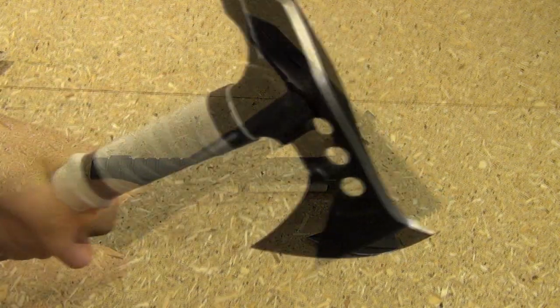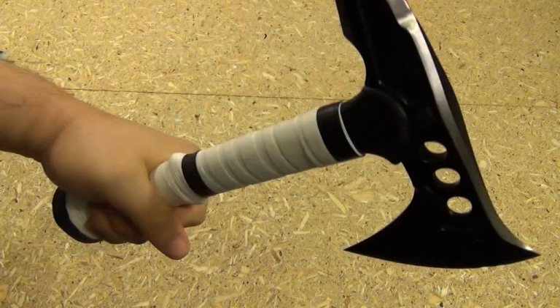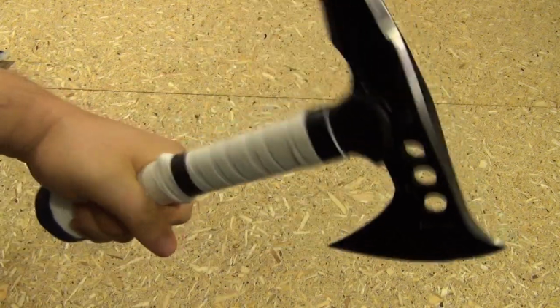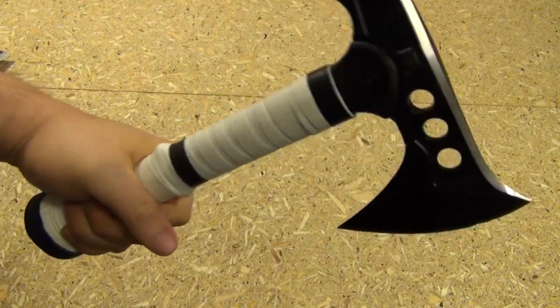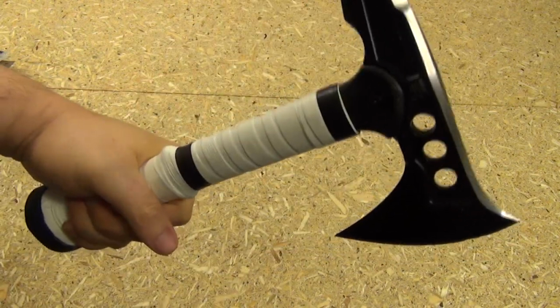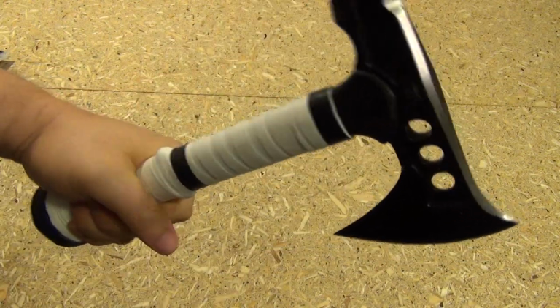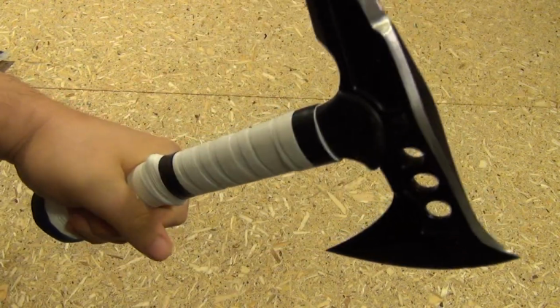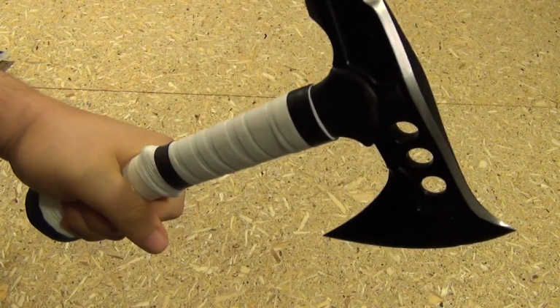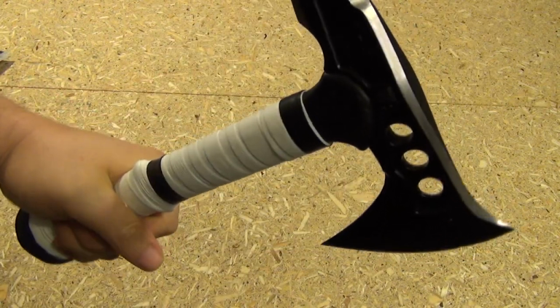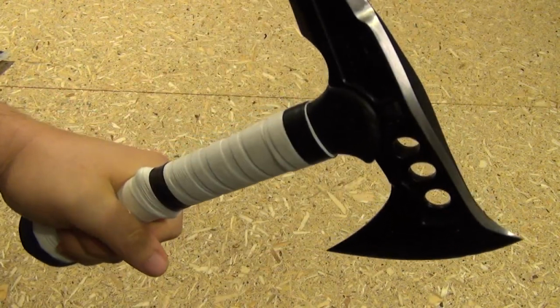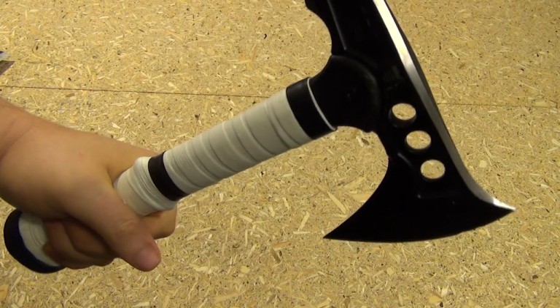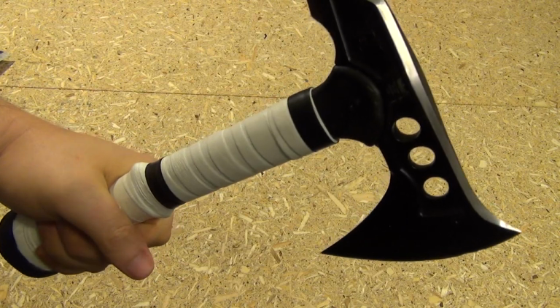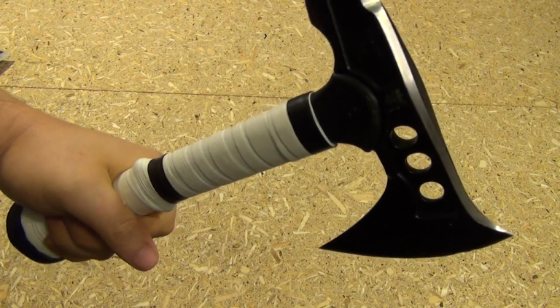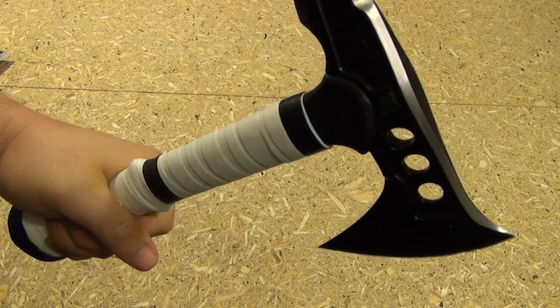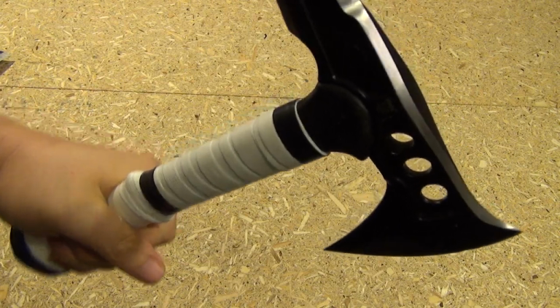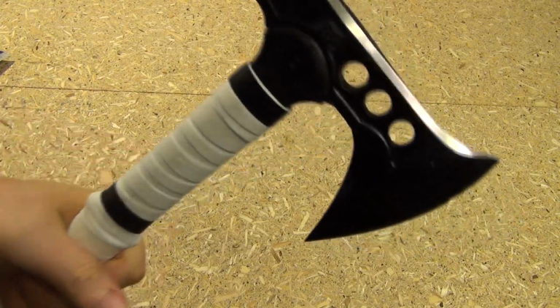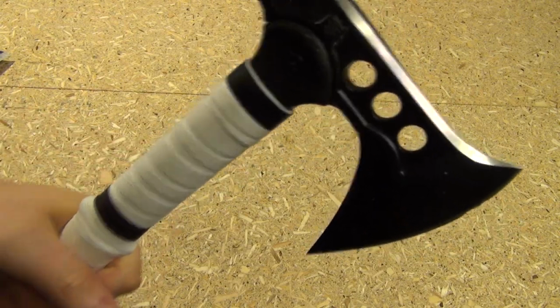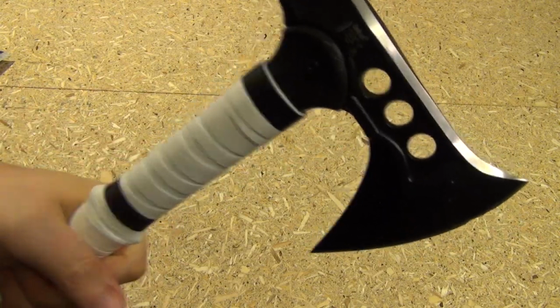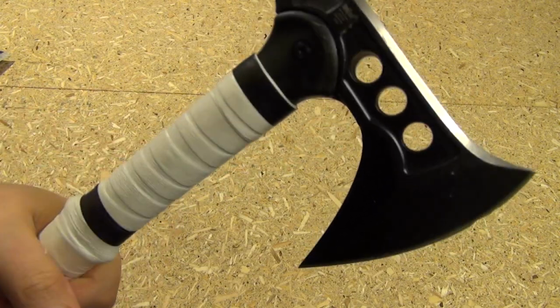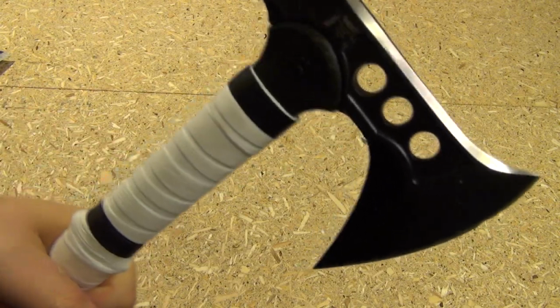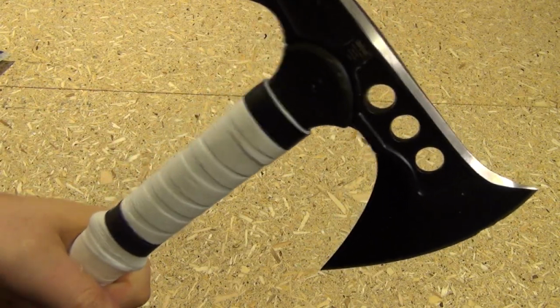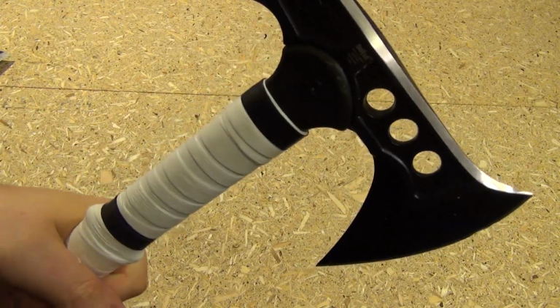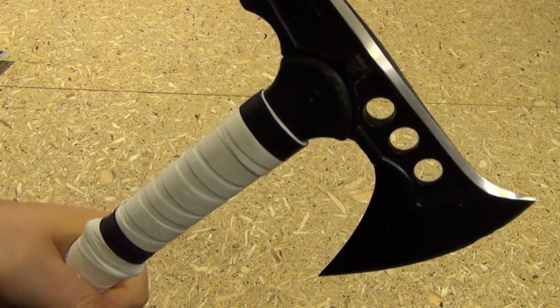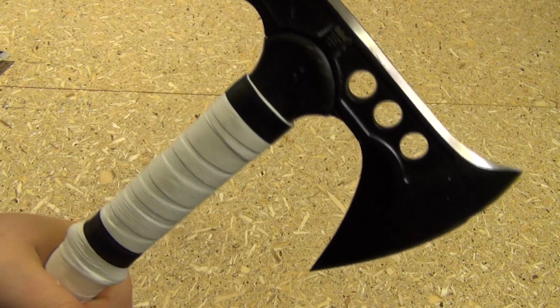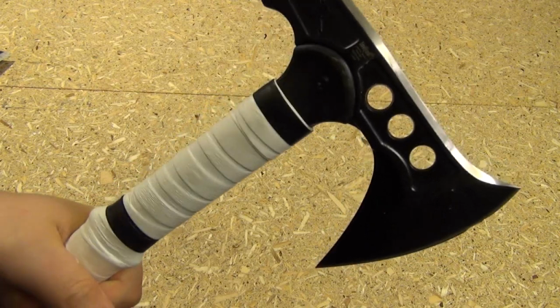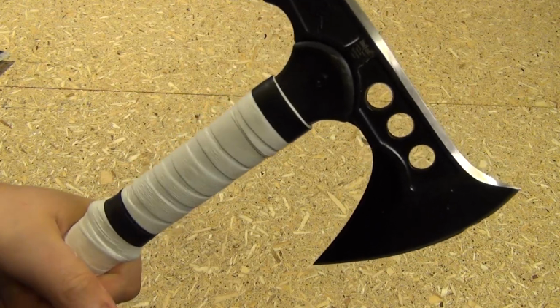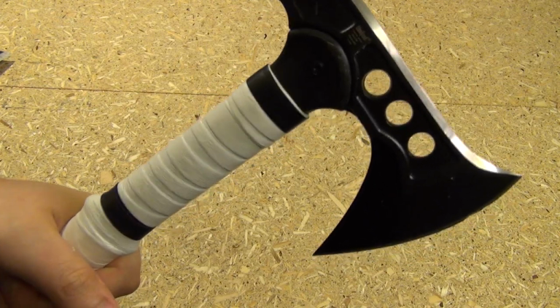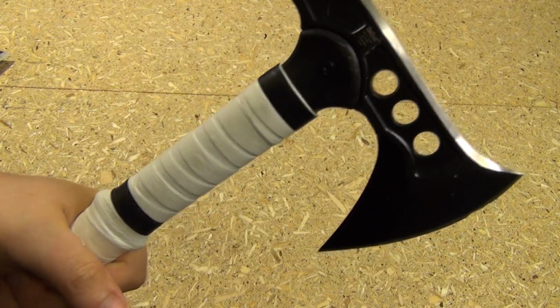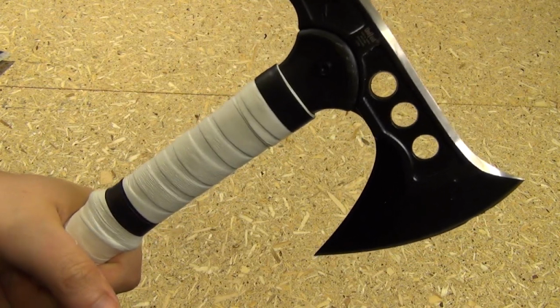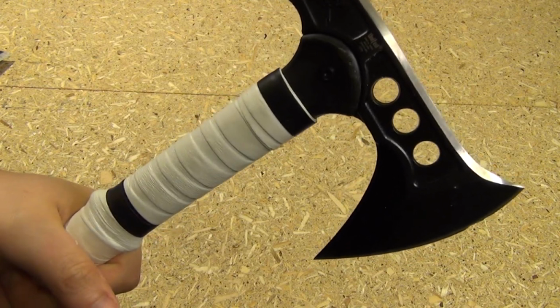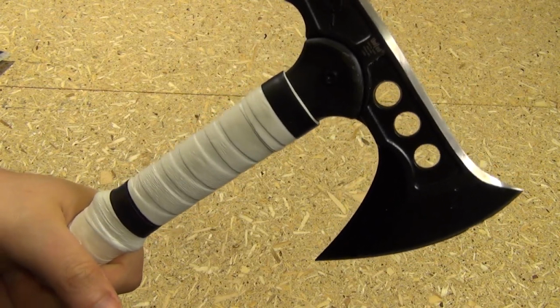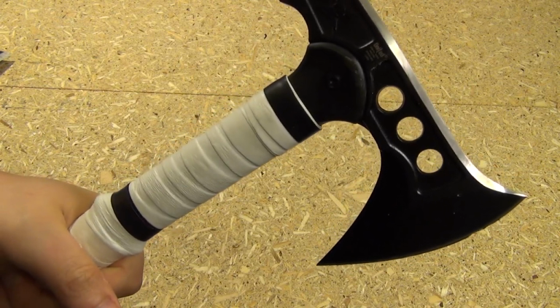Okay, well, I know you want to see this hawk in action. So let's go out with some footage of chopping with this little mini hawk. I hope you enjoyed the video — enjoy the footage.